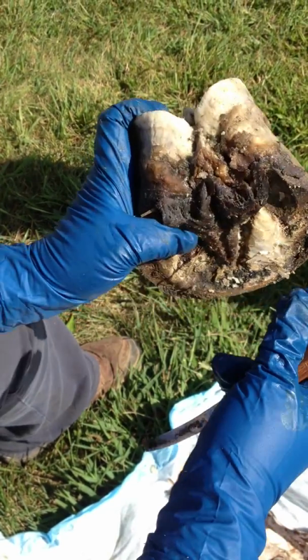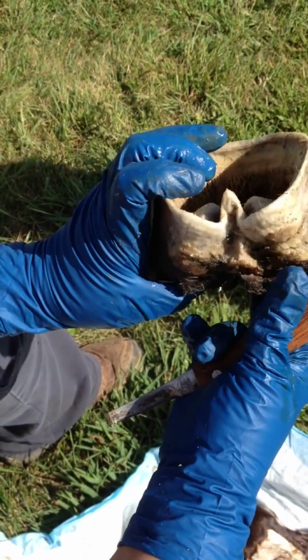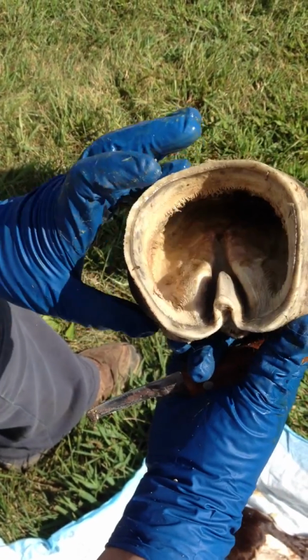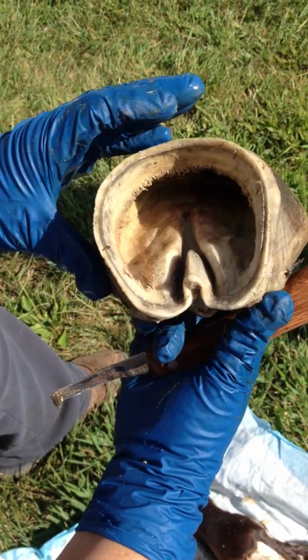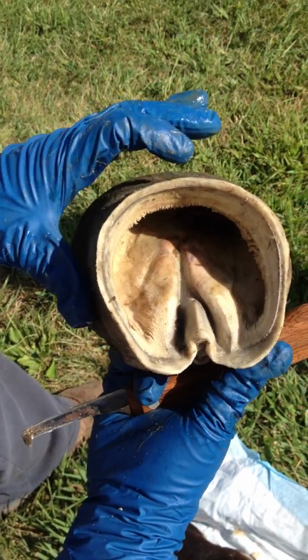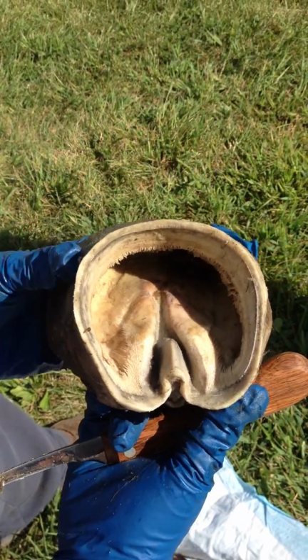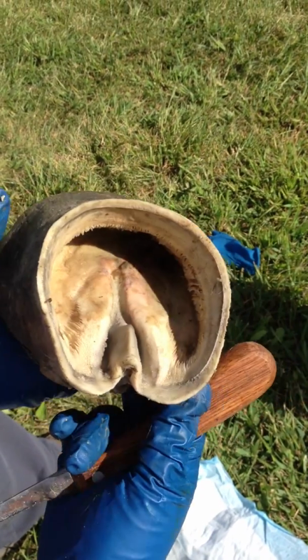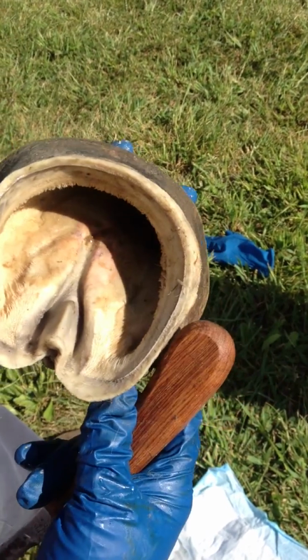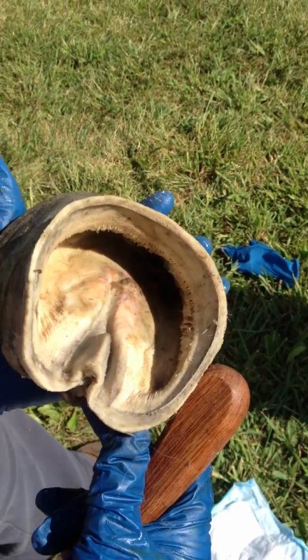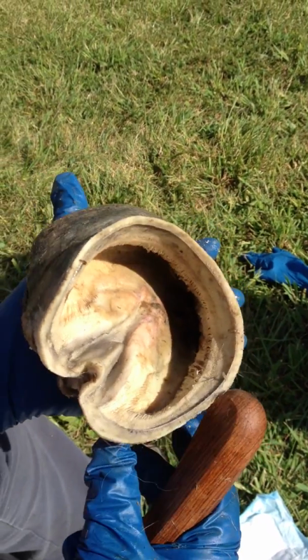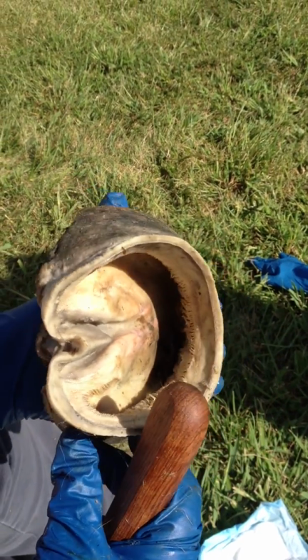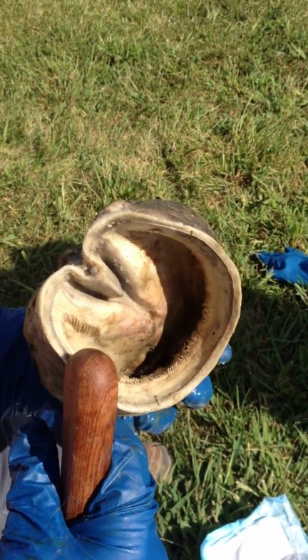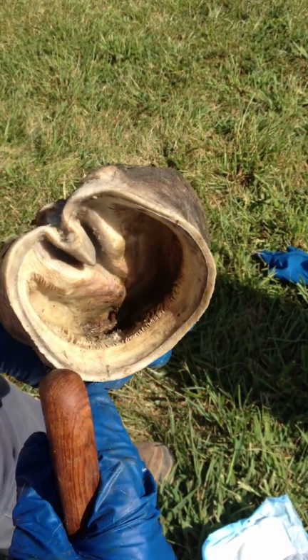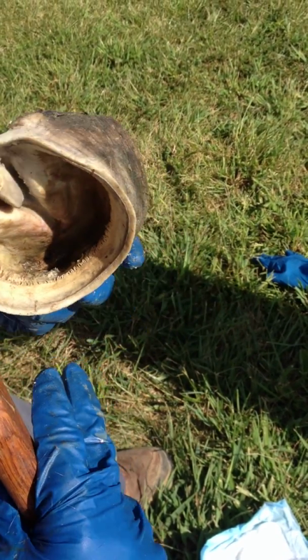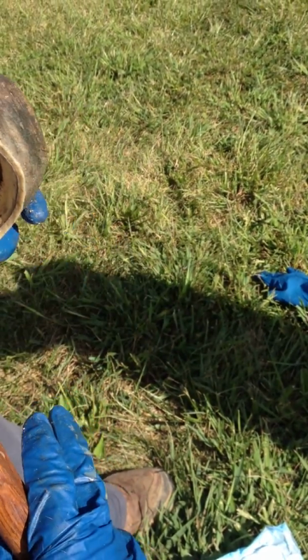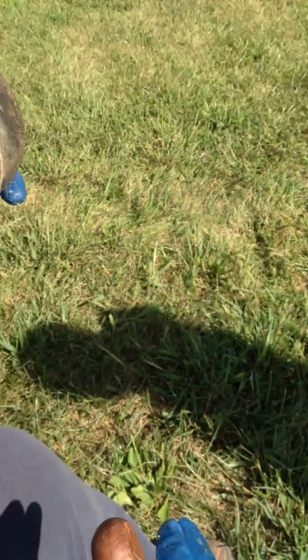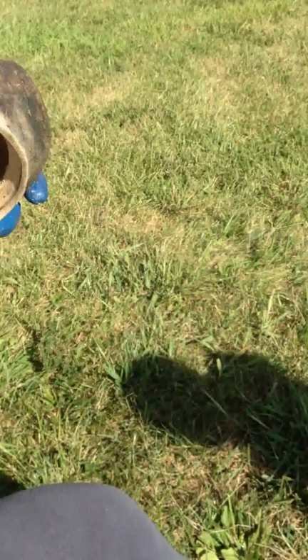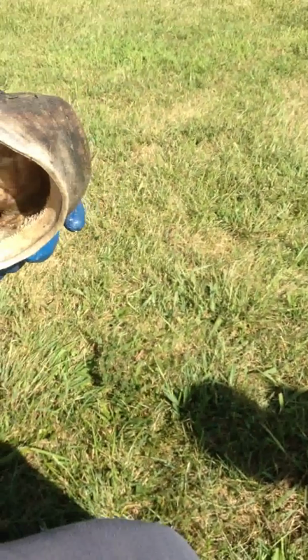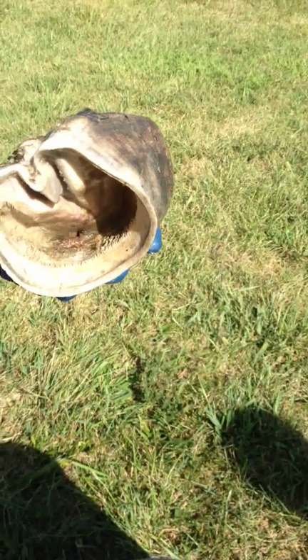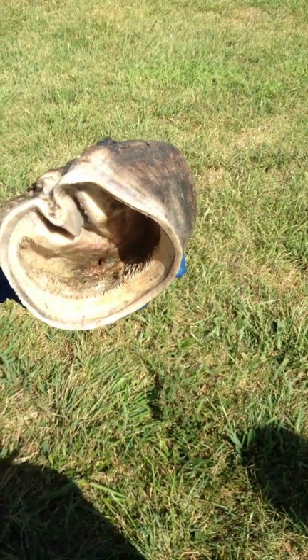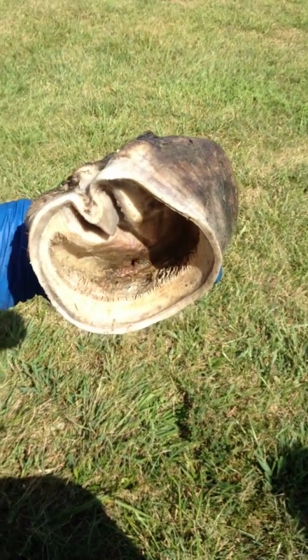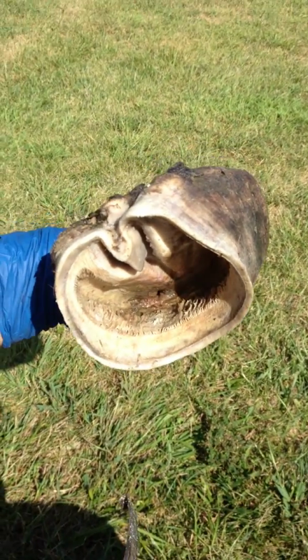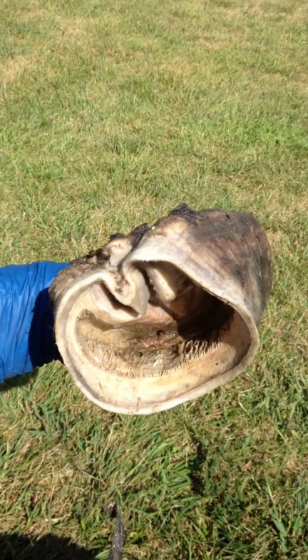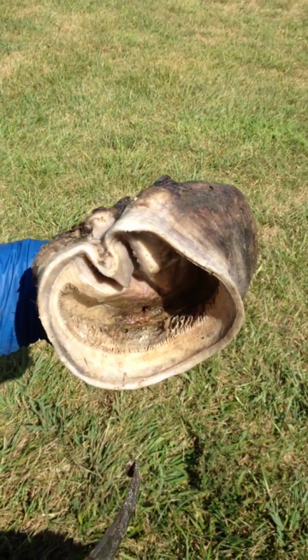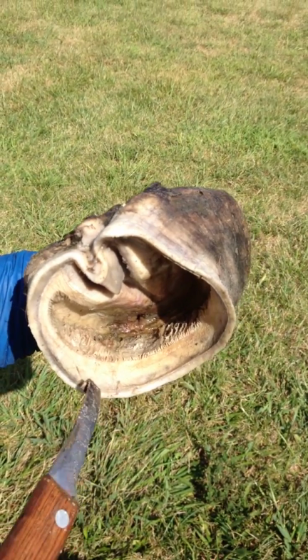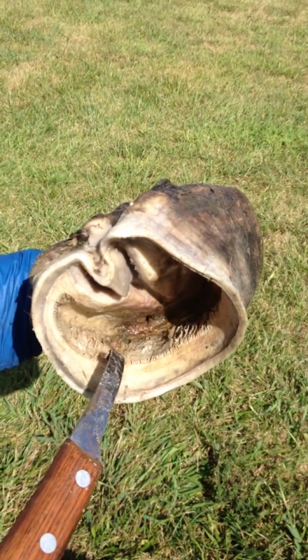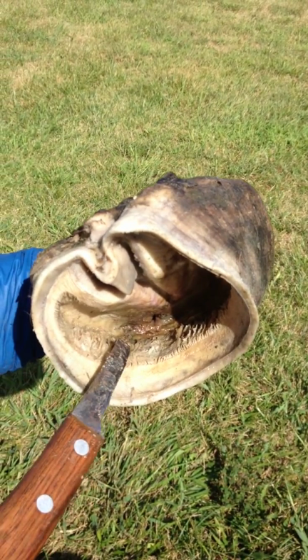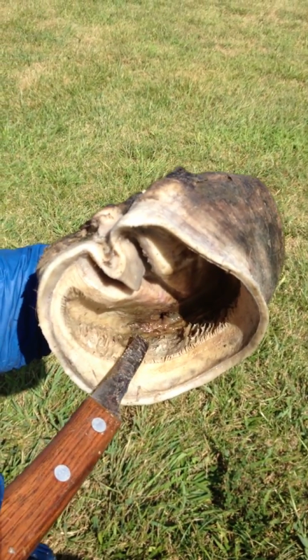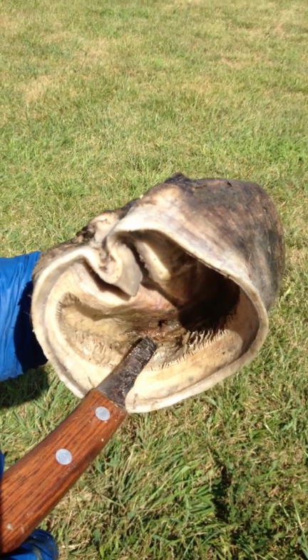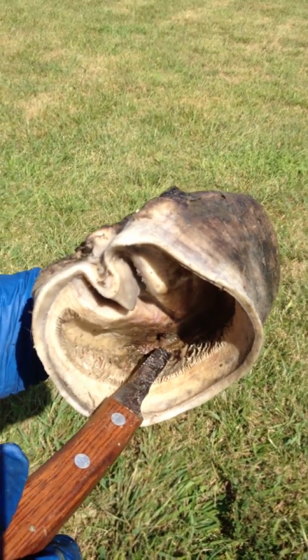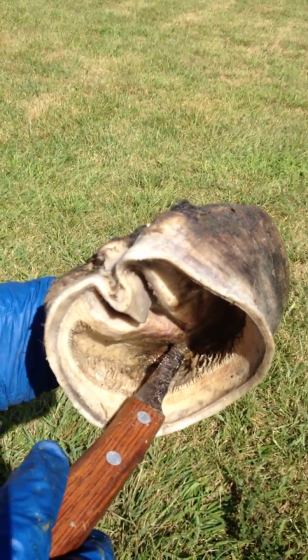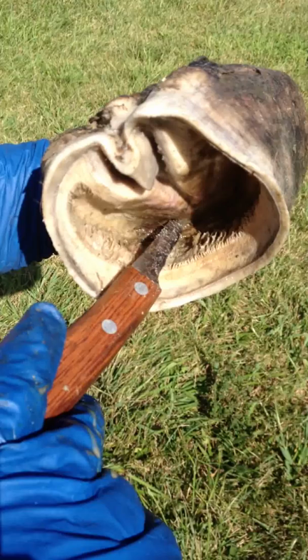So if you want to see, this is where the abscess is — come over this way, George, to get the light. This is the abscess hole right here.